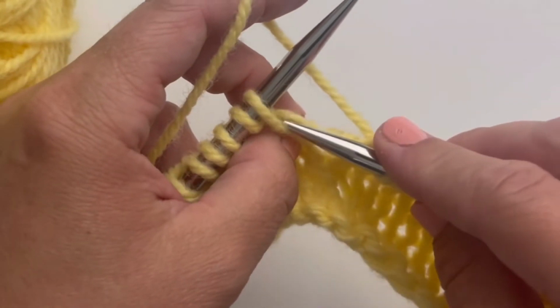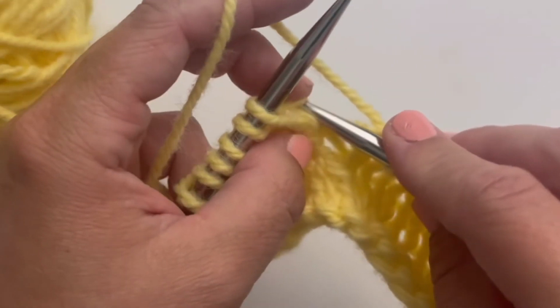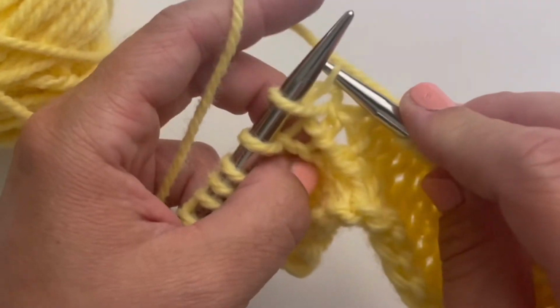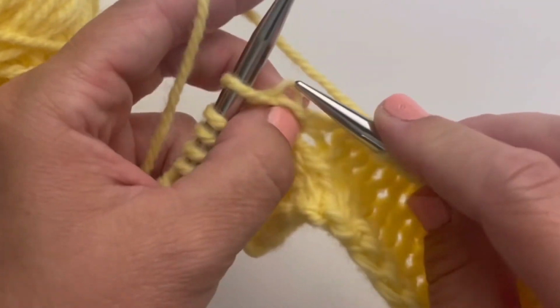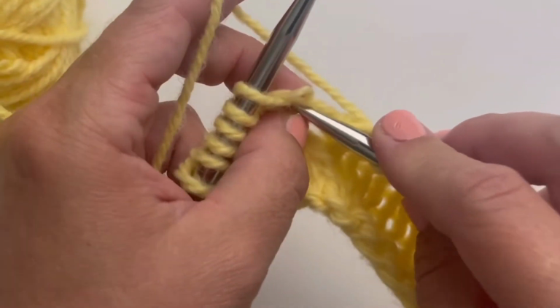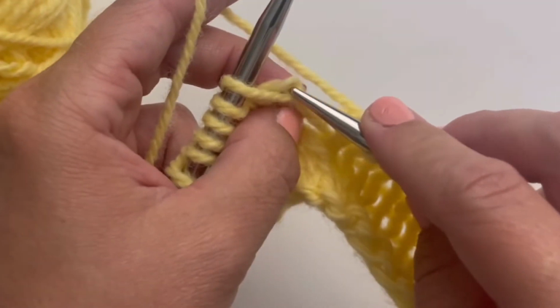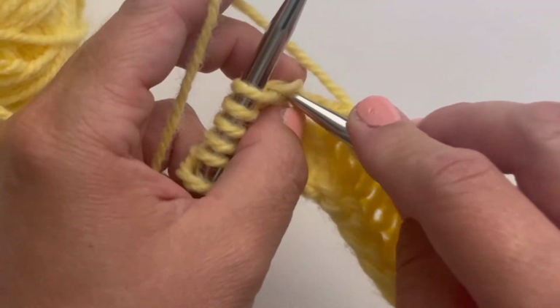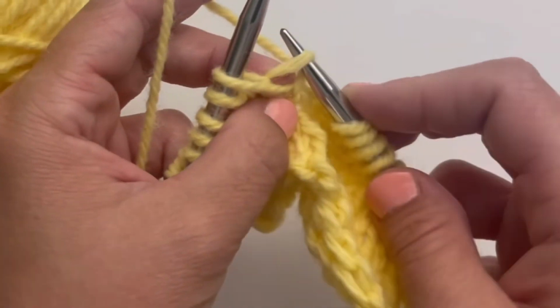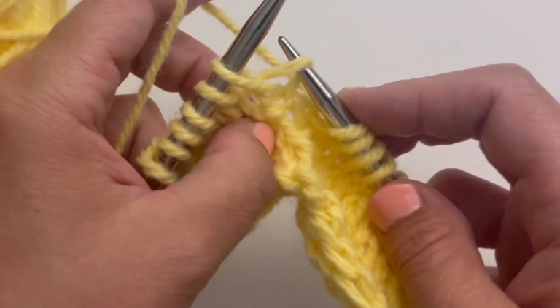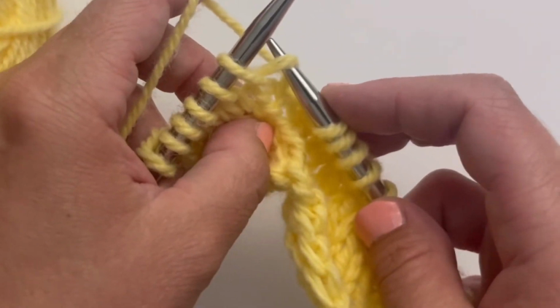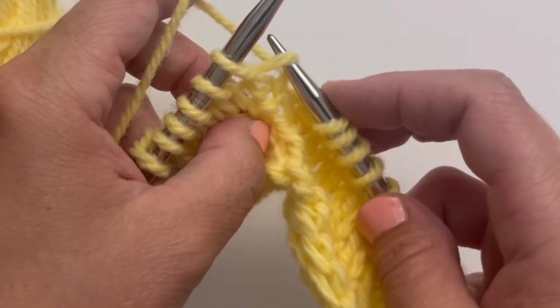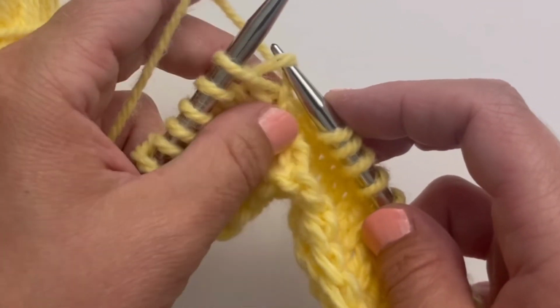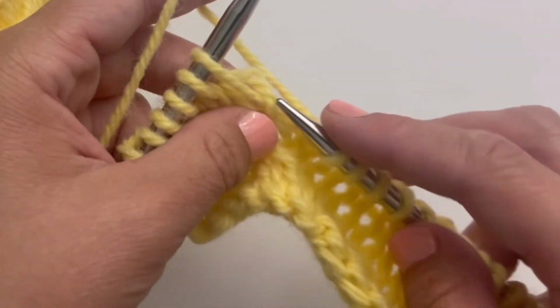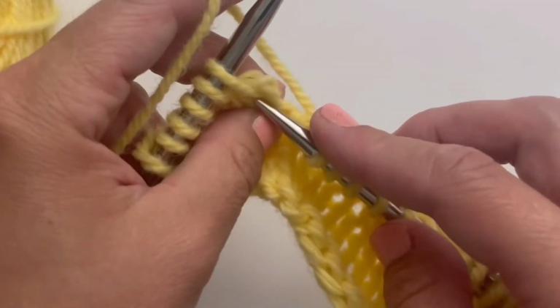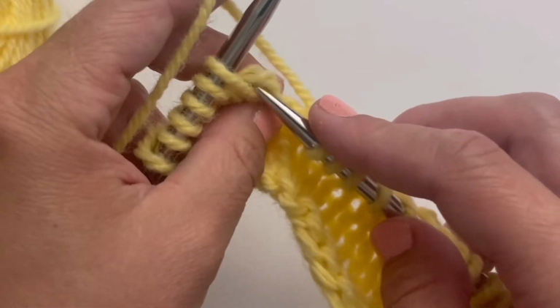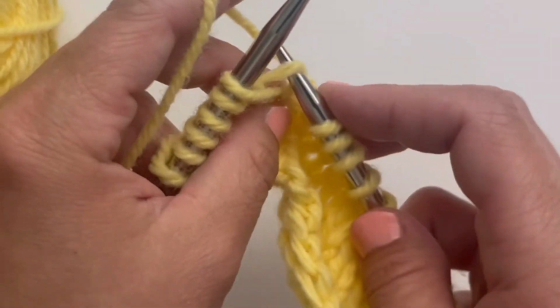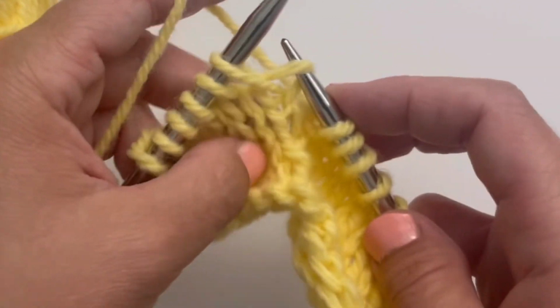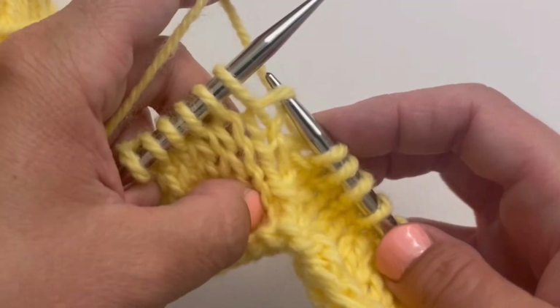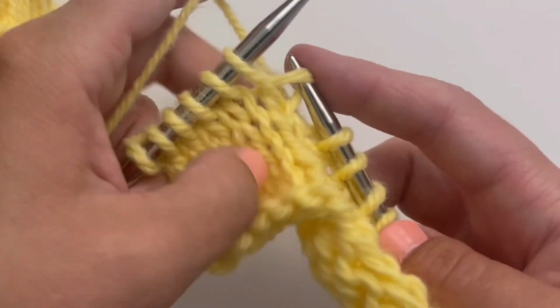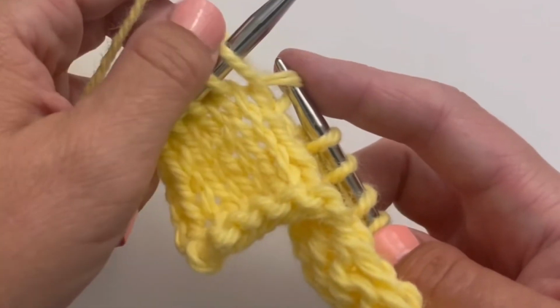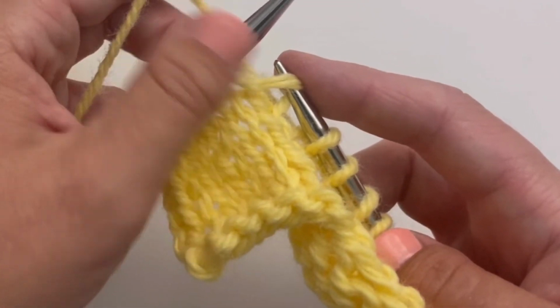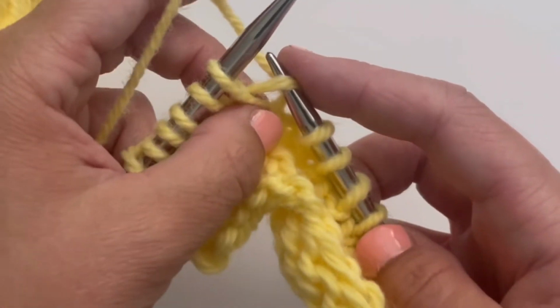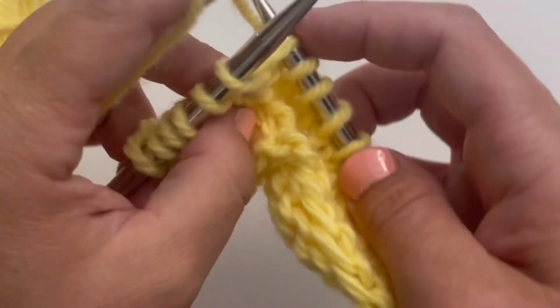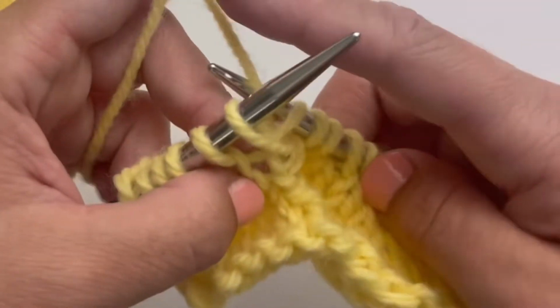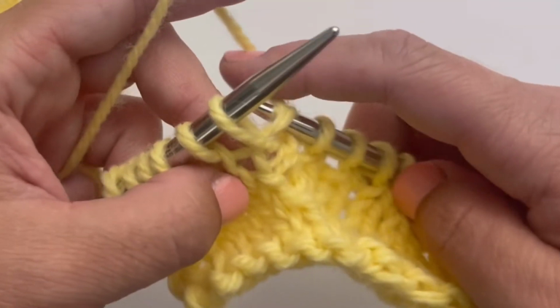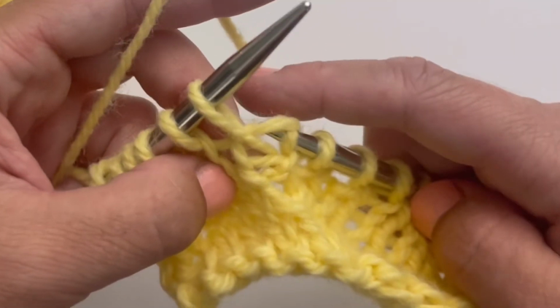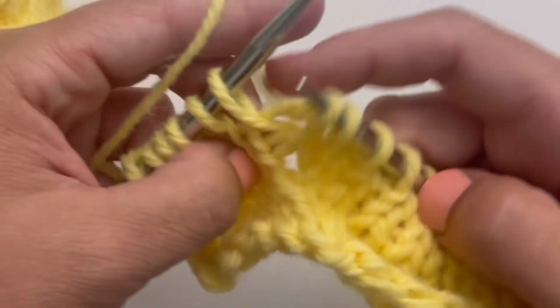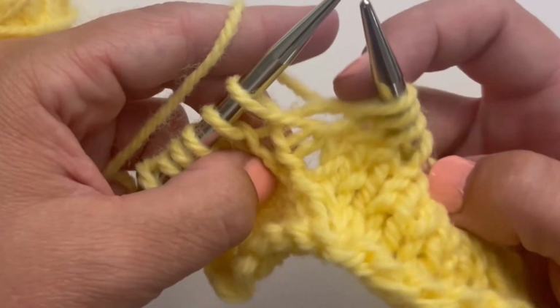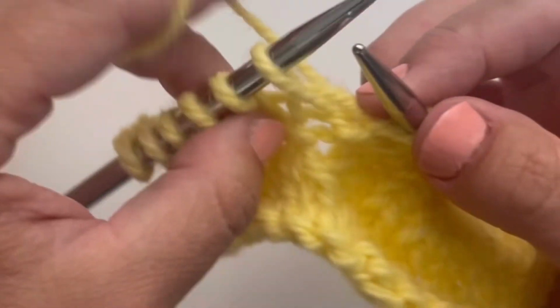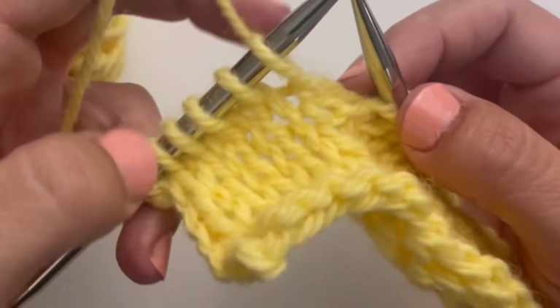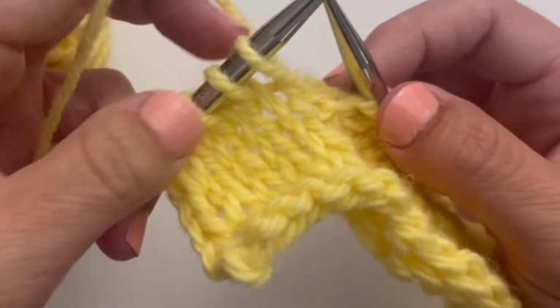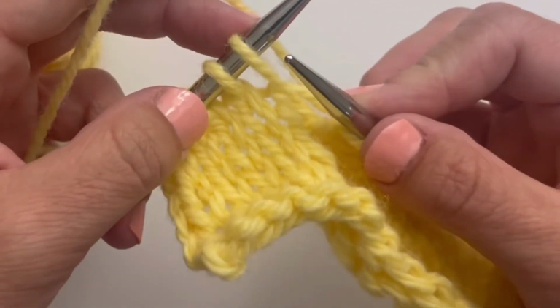Here I'll show you in continental style. I'm going to insert my needle into the right leg, or the back of that stitch below the one that's on the left hand needle, knit it, and then proceed with my pattern.